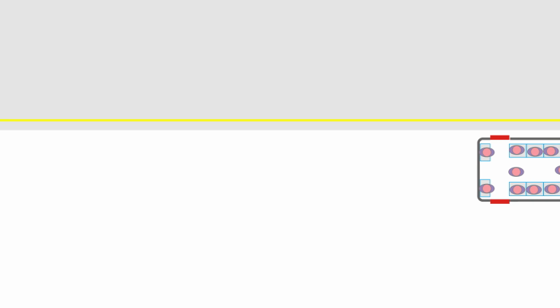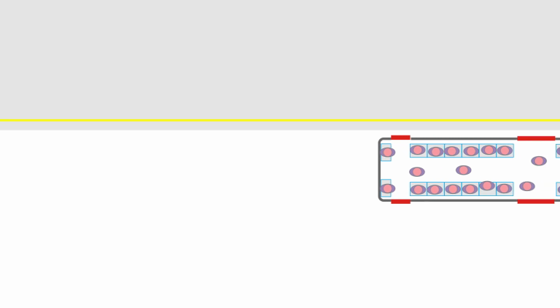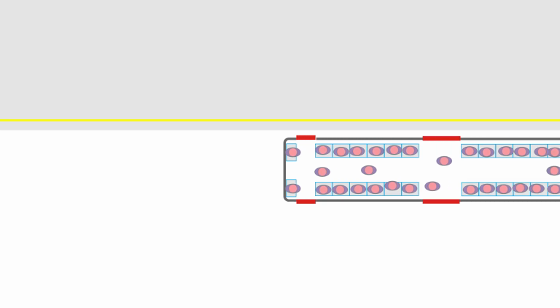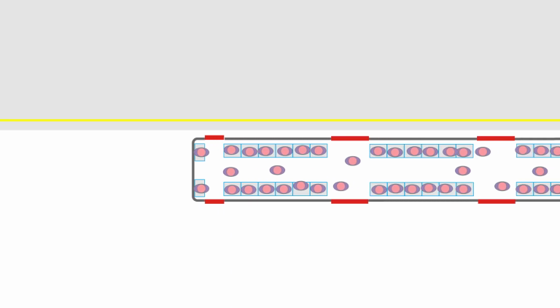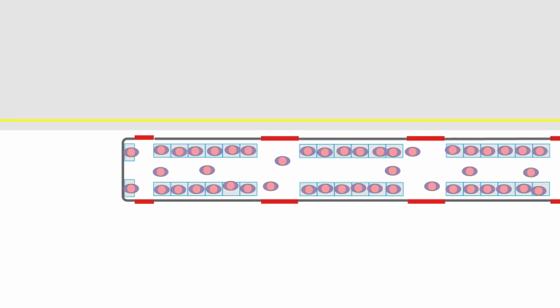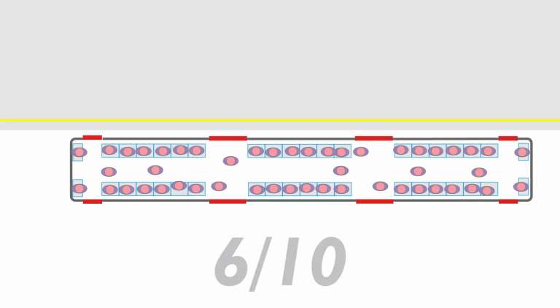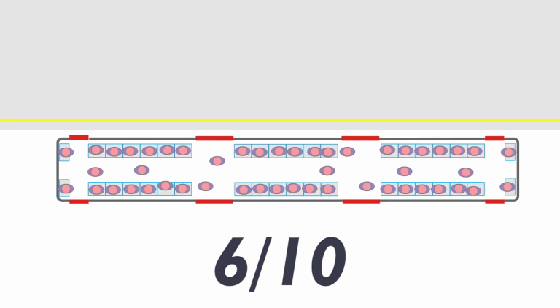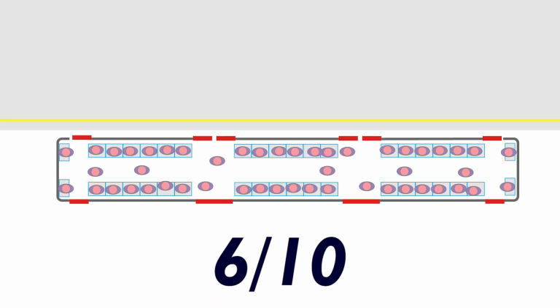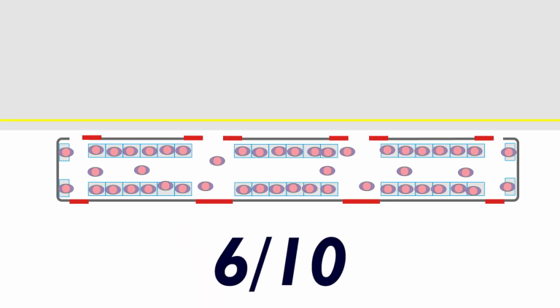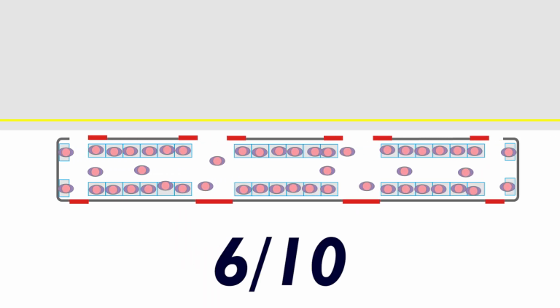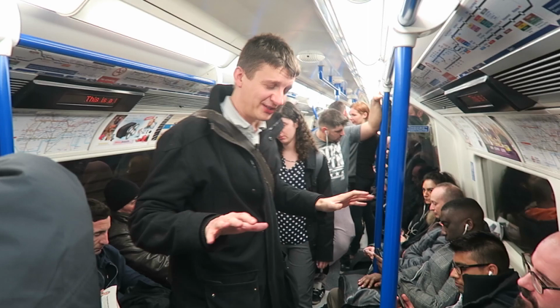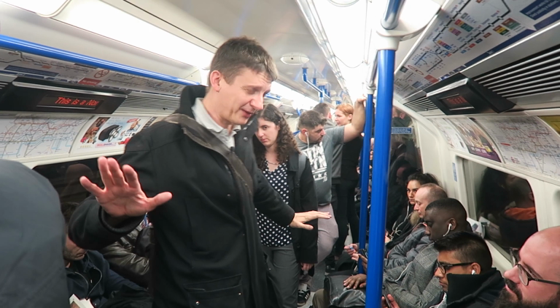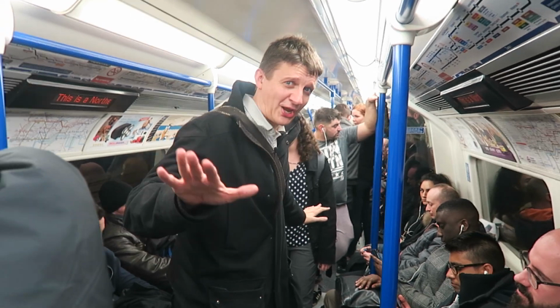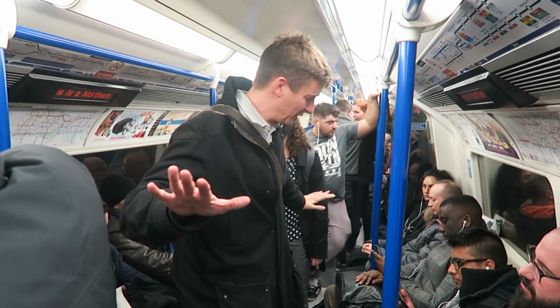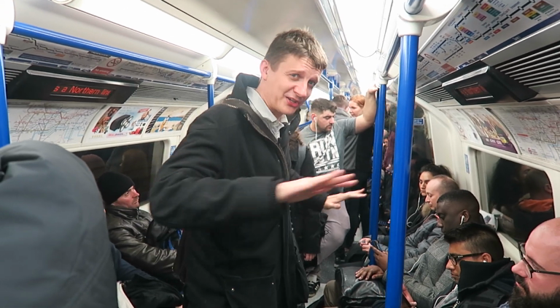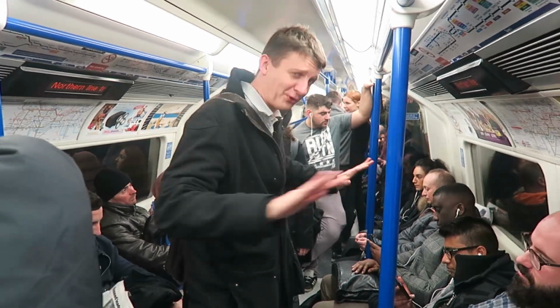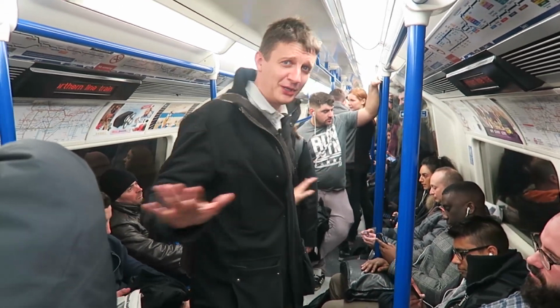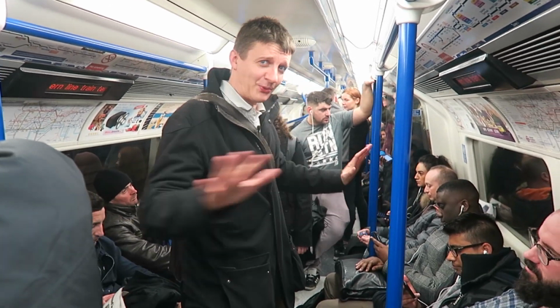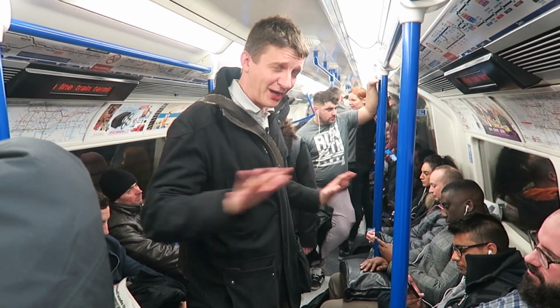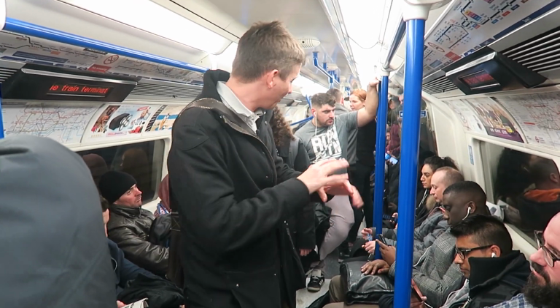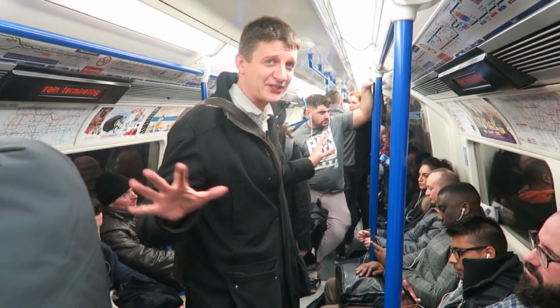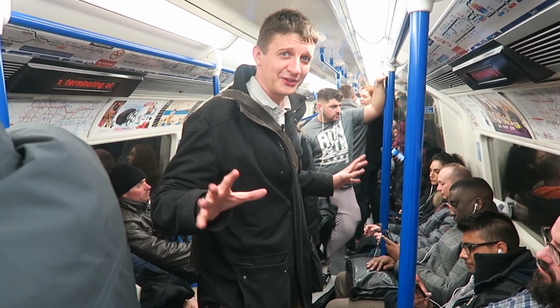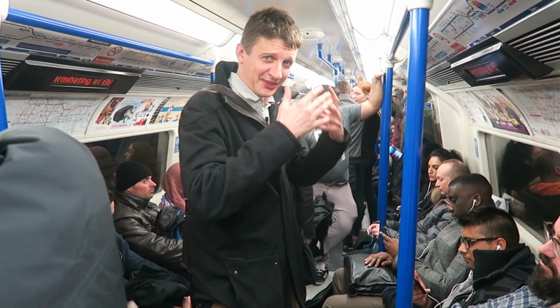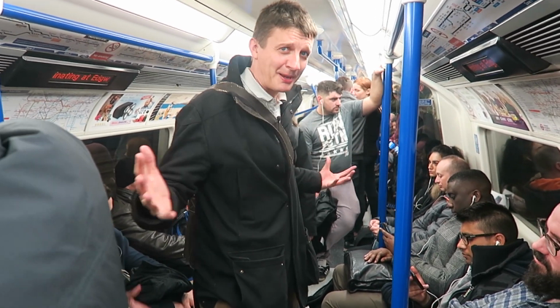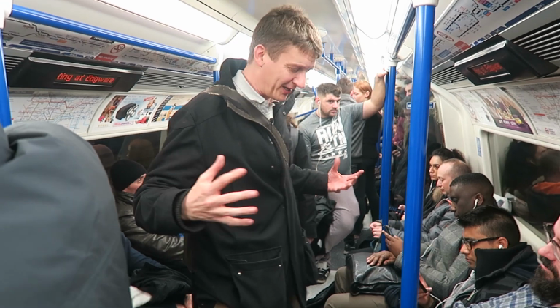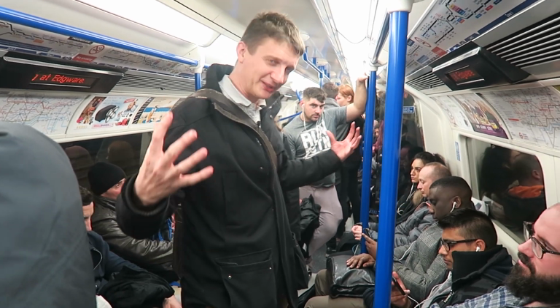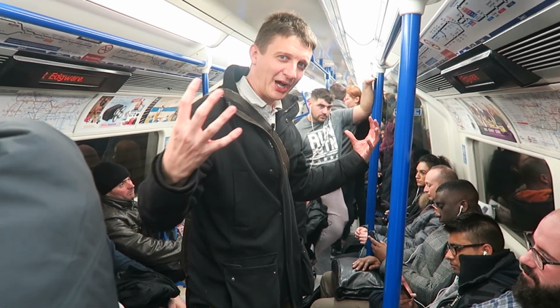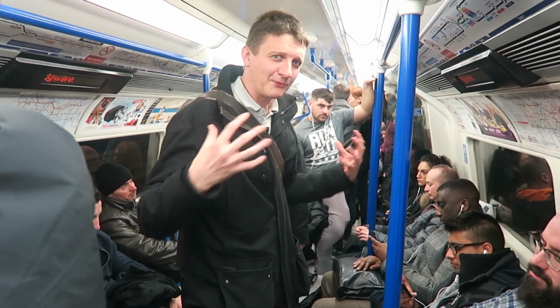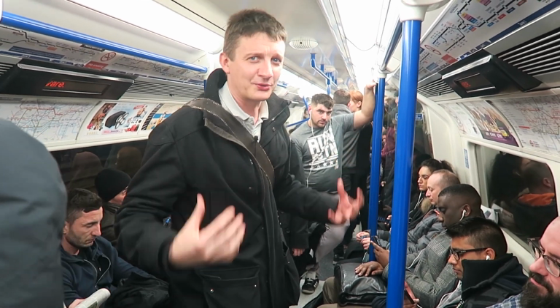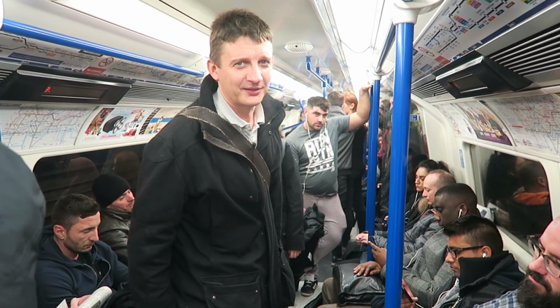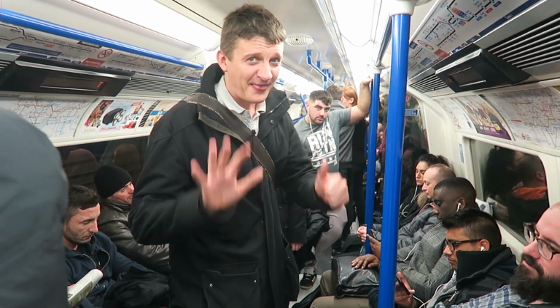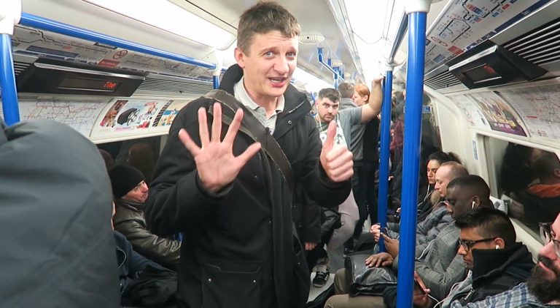It's only when all the seats are taken that you're on a 6 out of 10. So this is a 6 — you can kind of surf in the tube carriage, there's enough room to wave my arms. All the seats are taken and there are some people standing, but I don't feel claustrophobic. That's a 6.